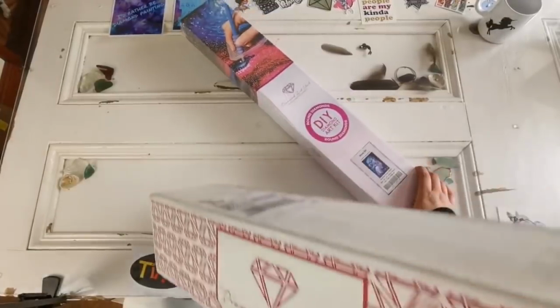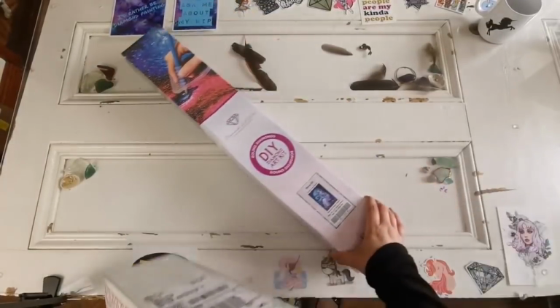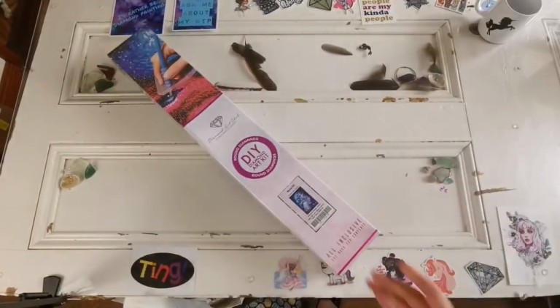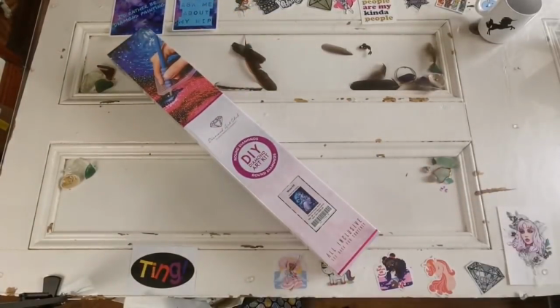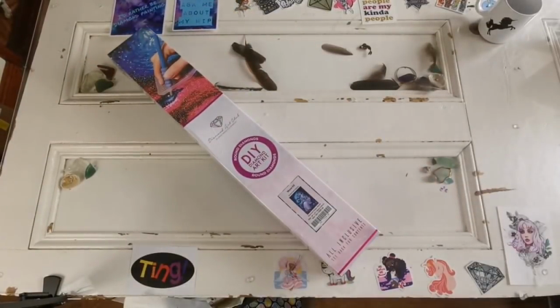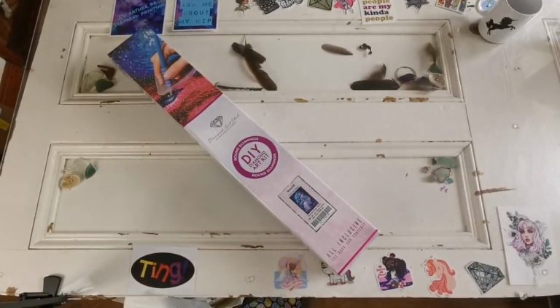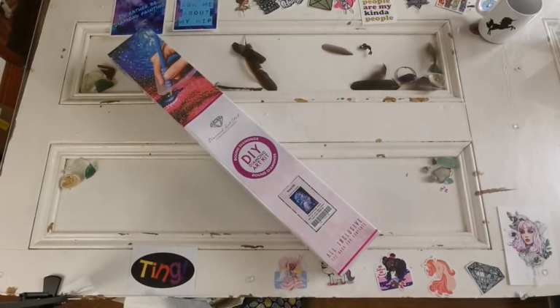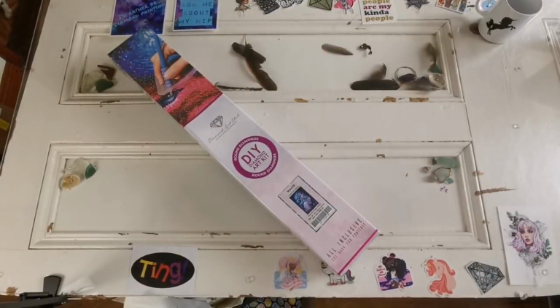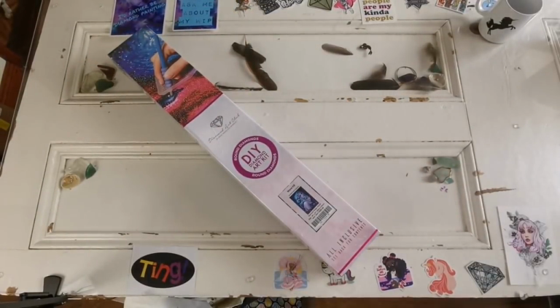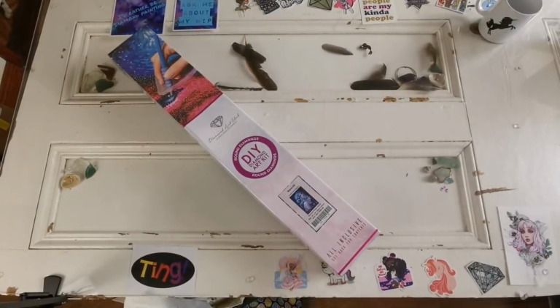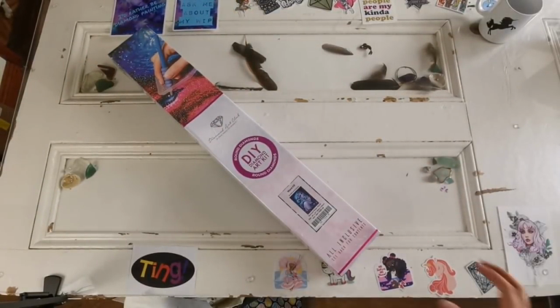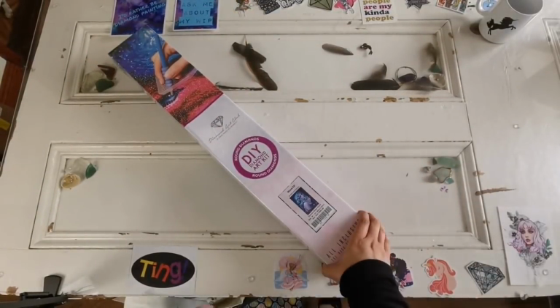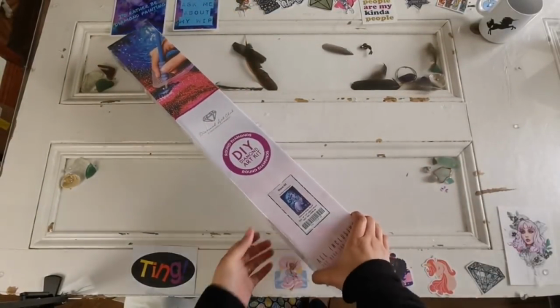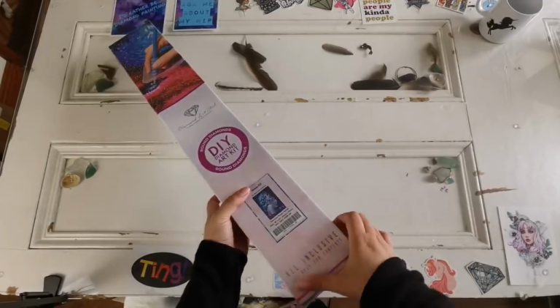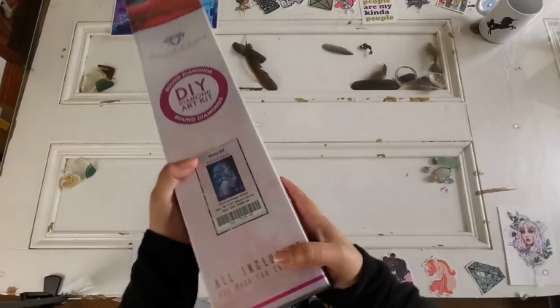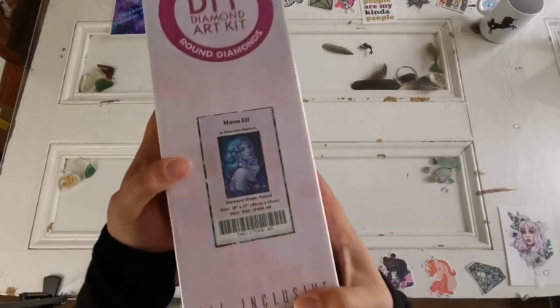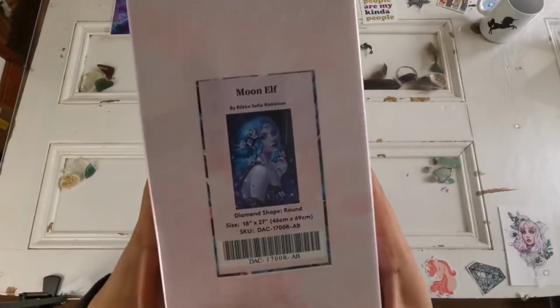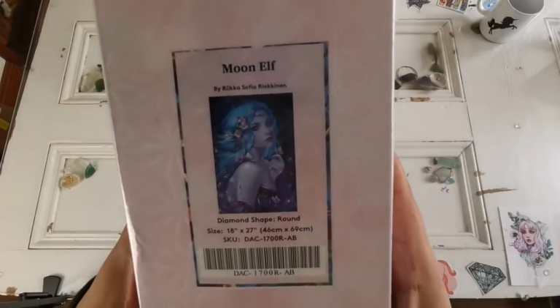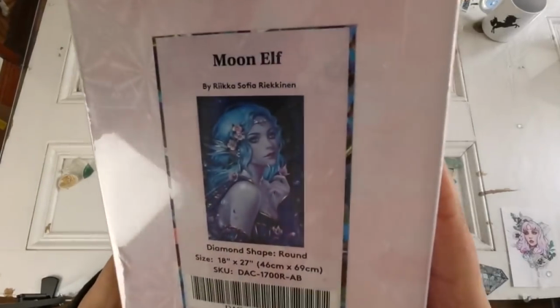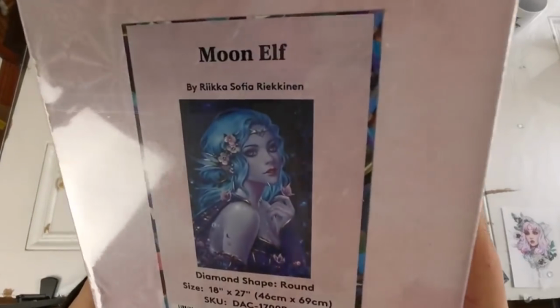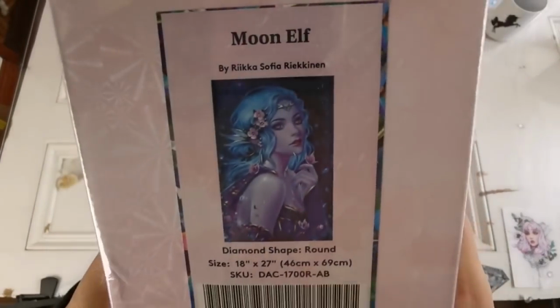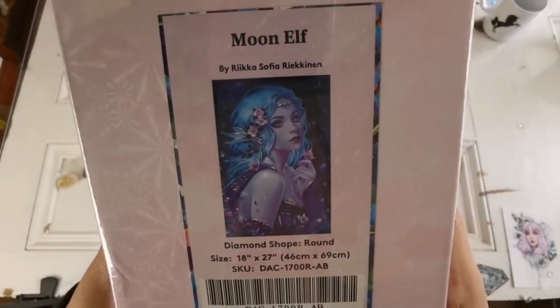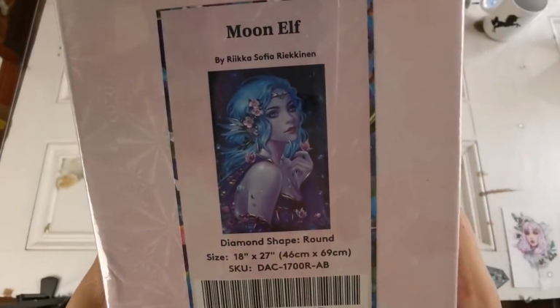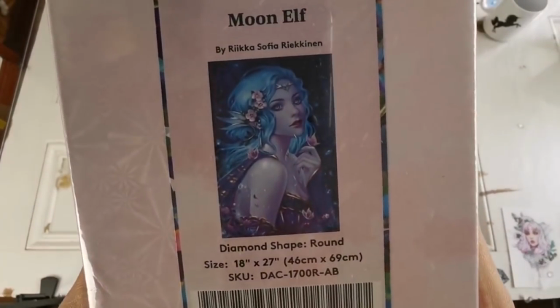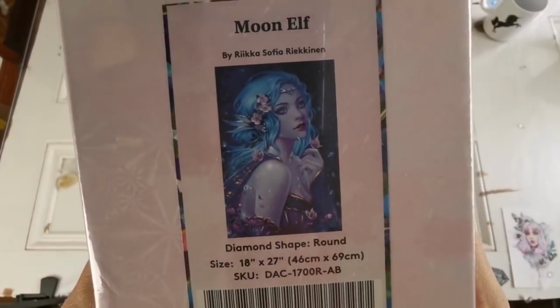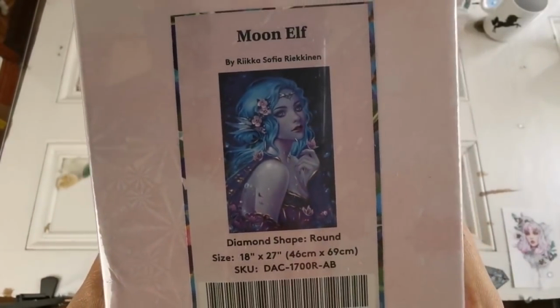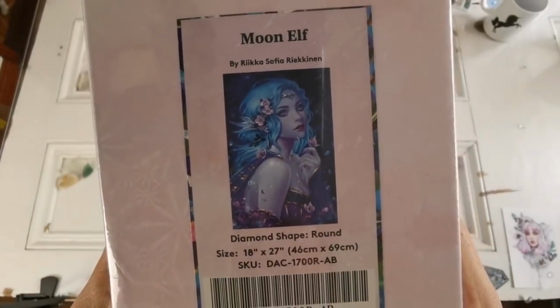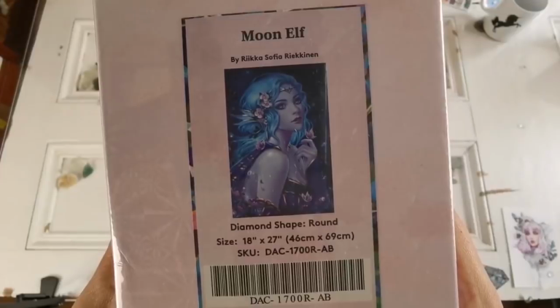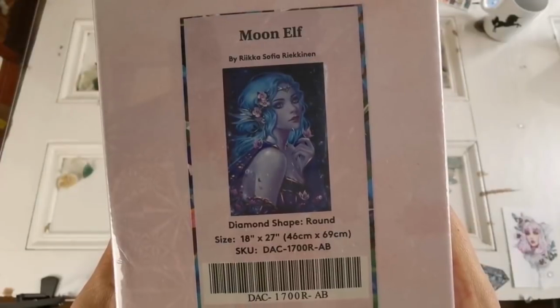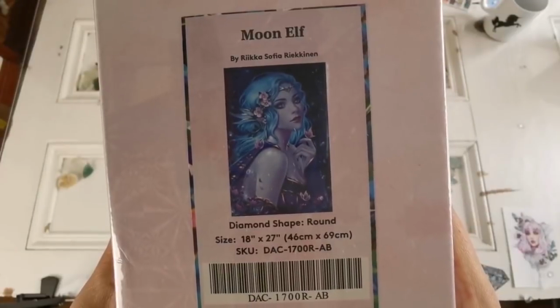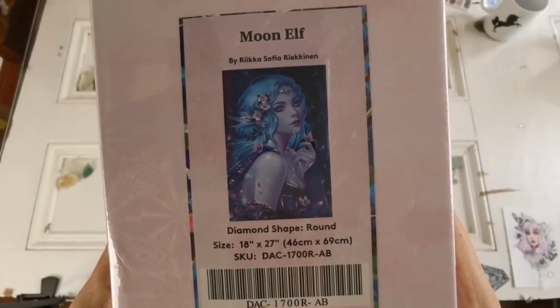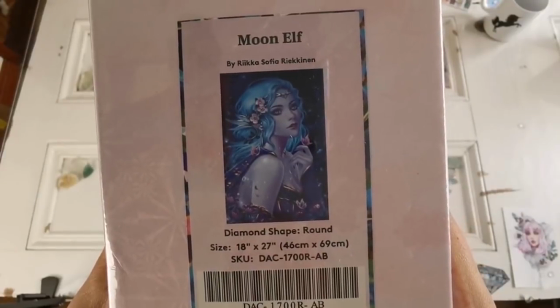Oh y'all, so this — this is Moon Elf. Moon Elf by Rika Sofia Reckinen.